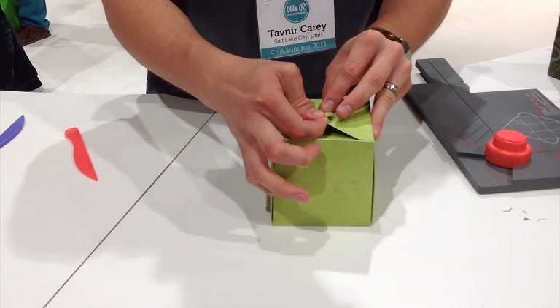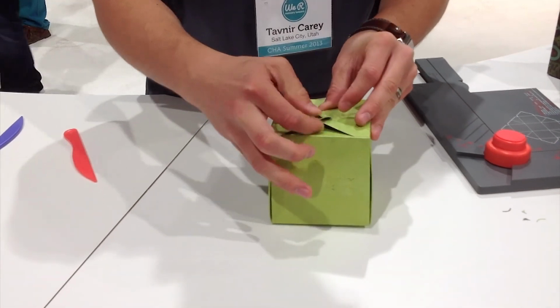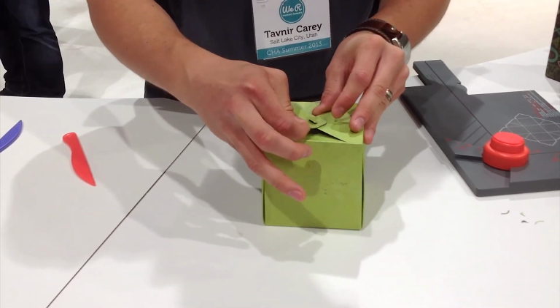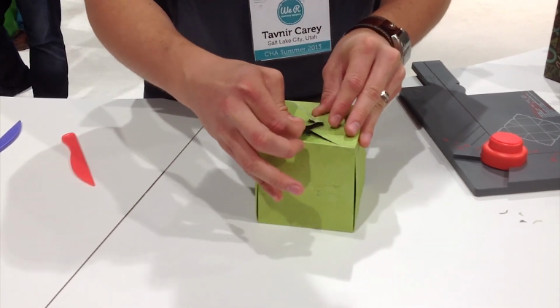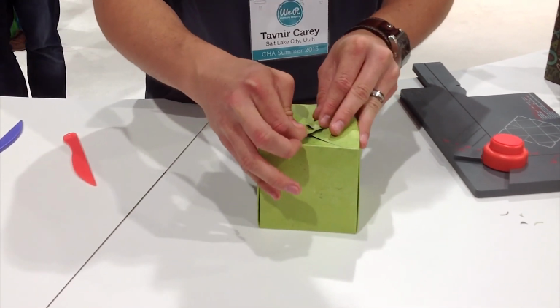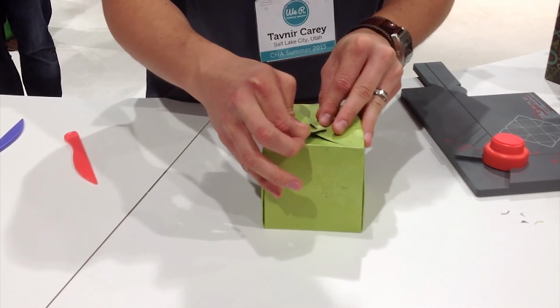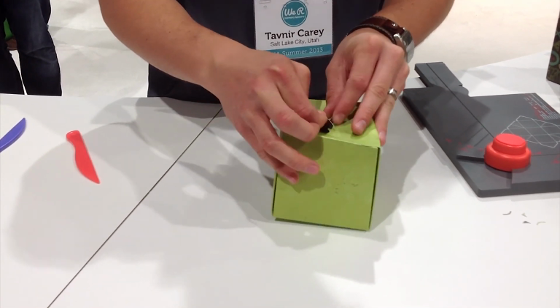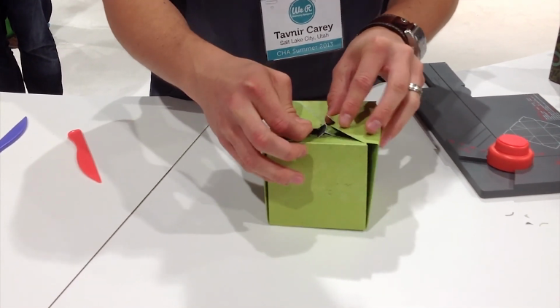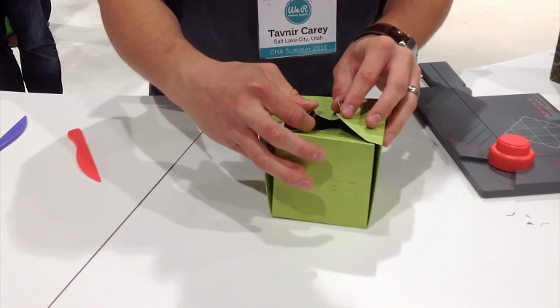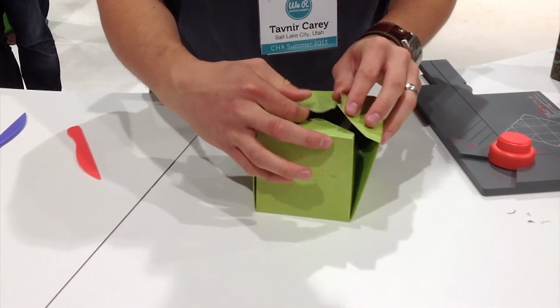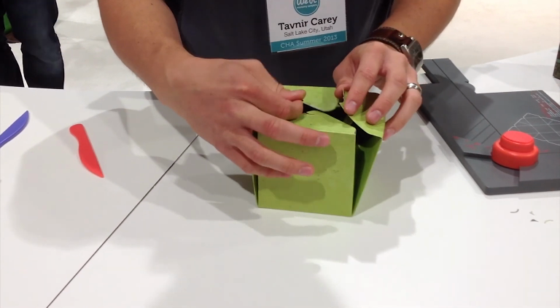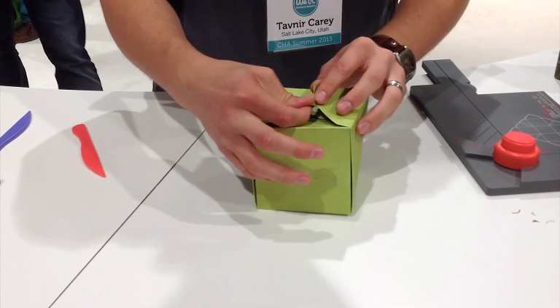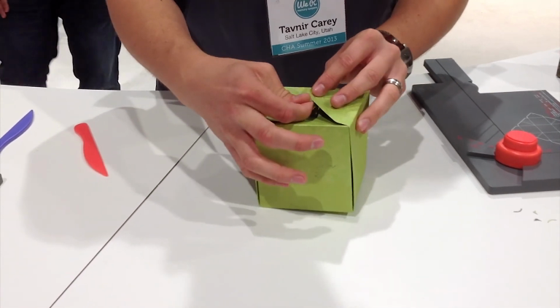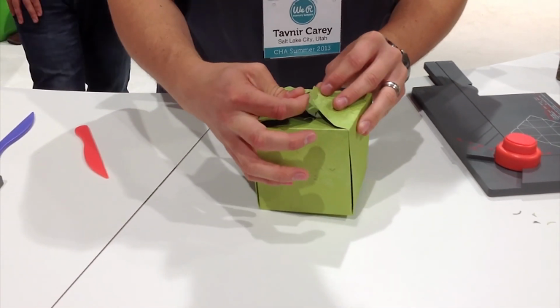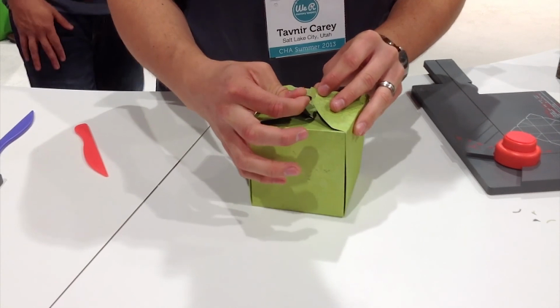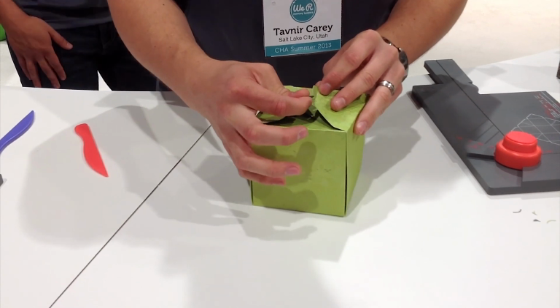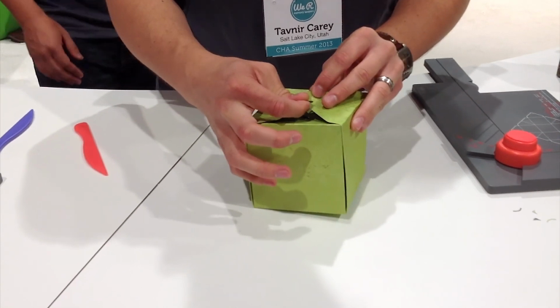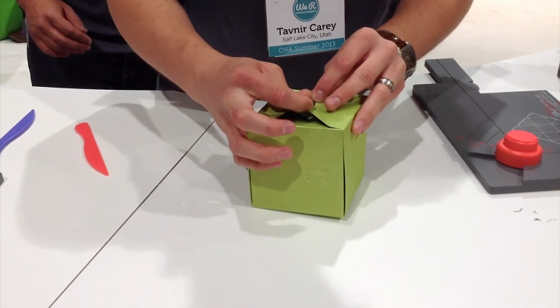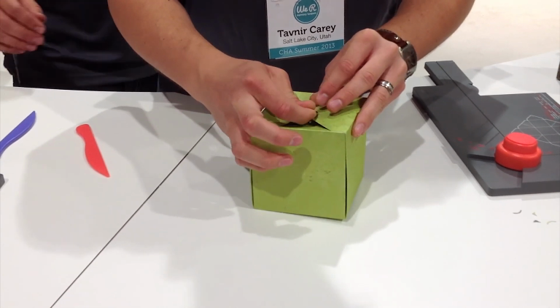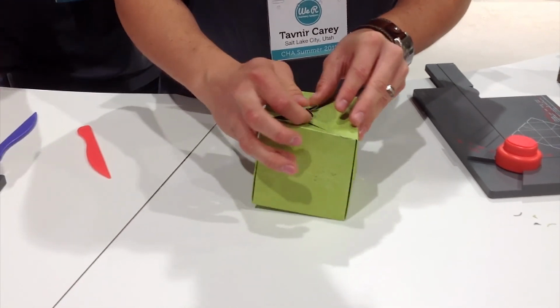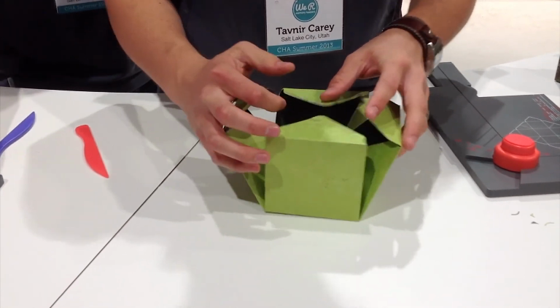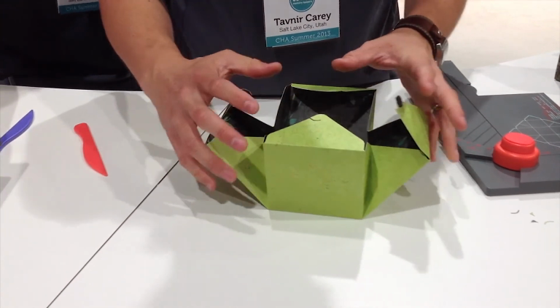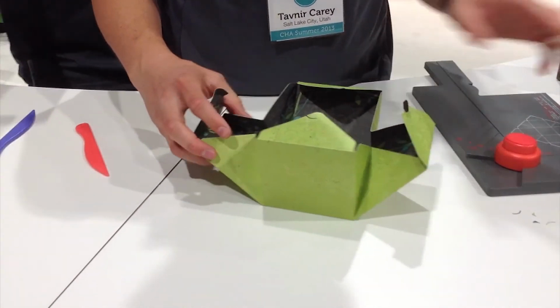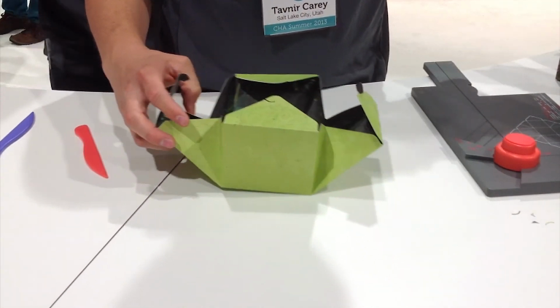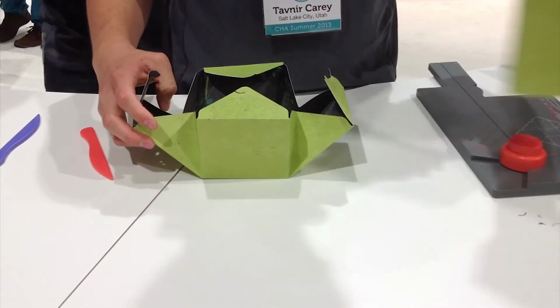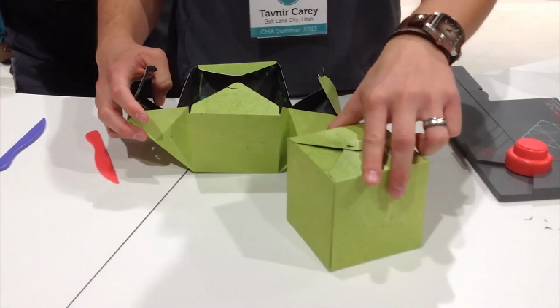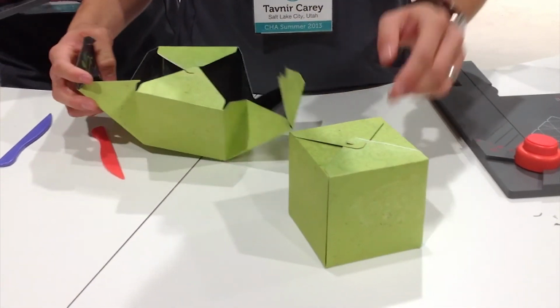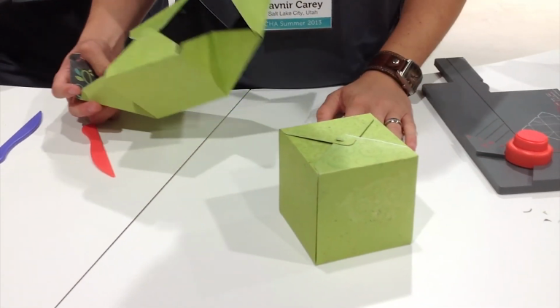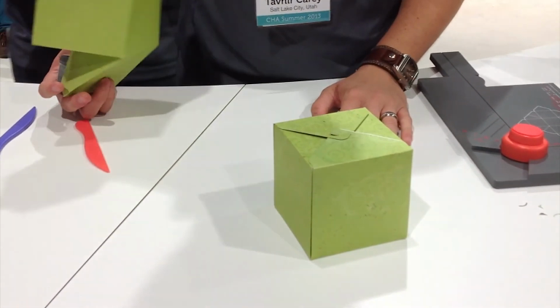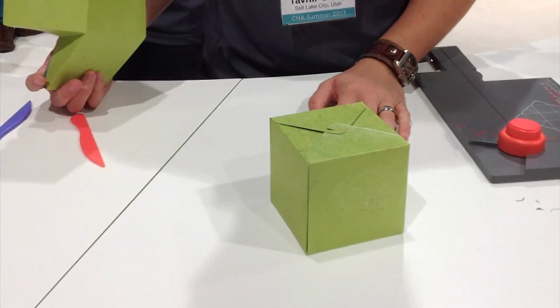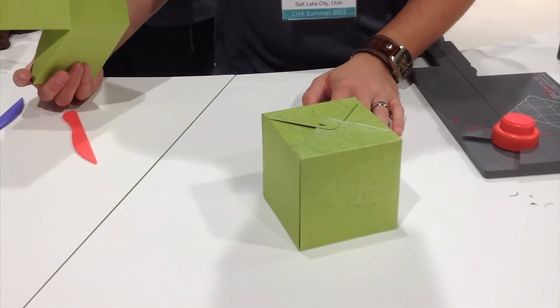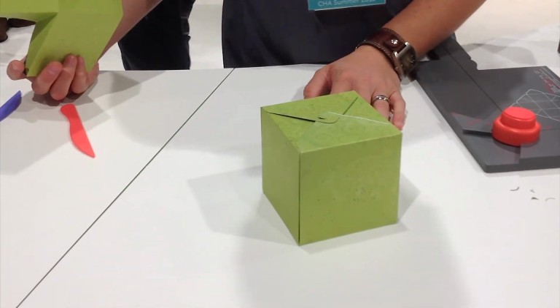Maybe — when everybody's staring at you and there's a video coming. Well, sorry. There's the box. It's perfect.